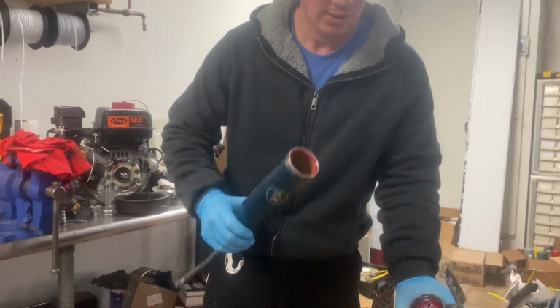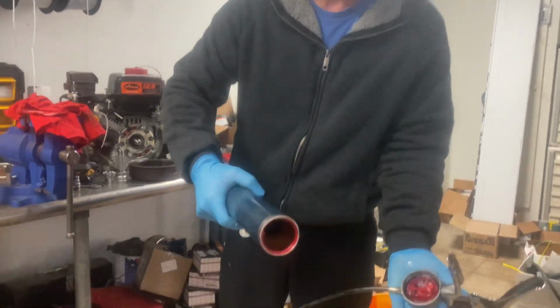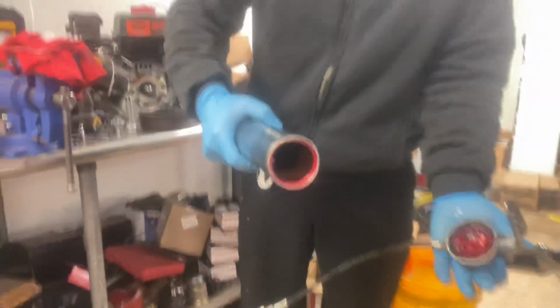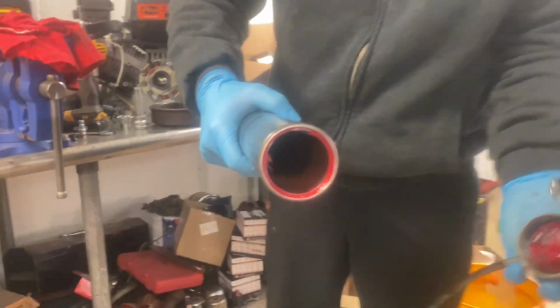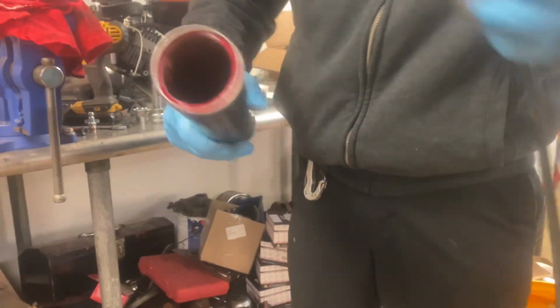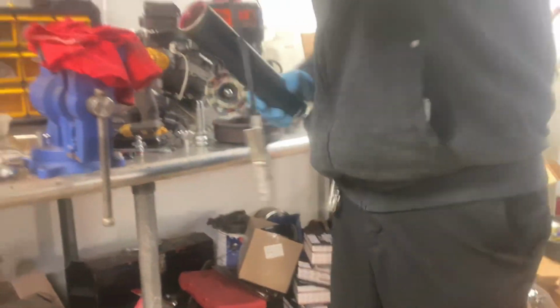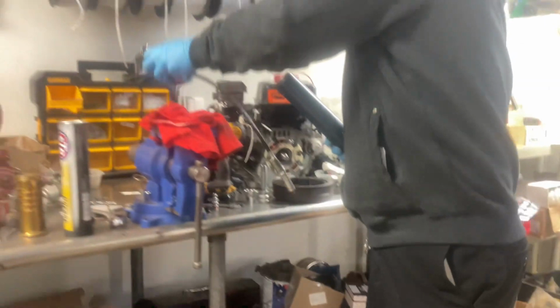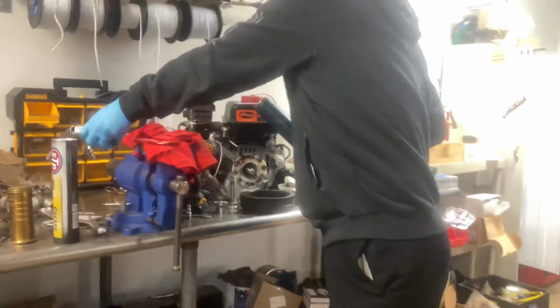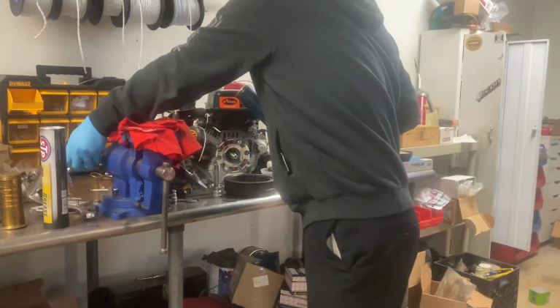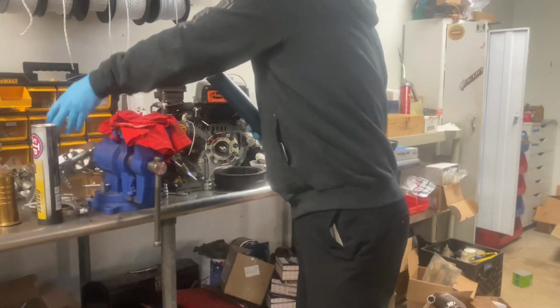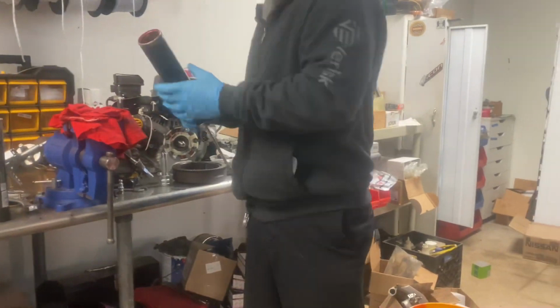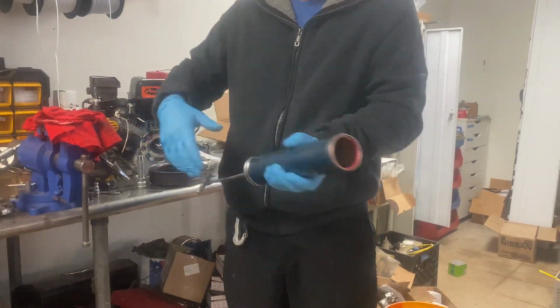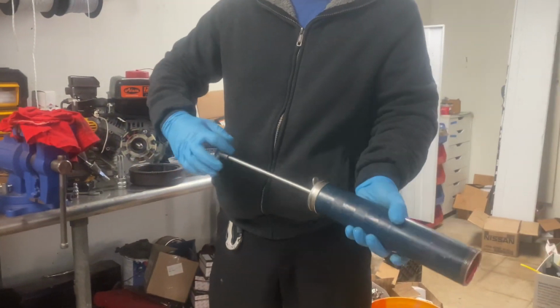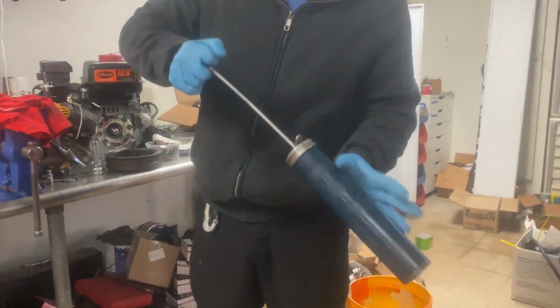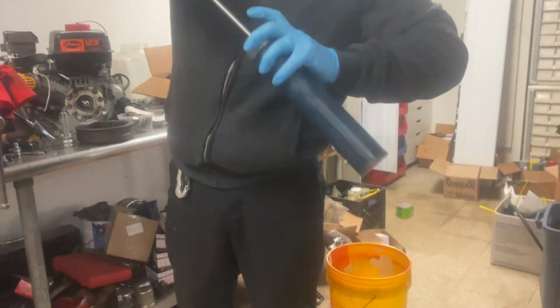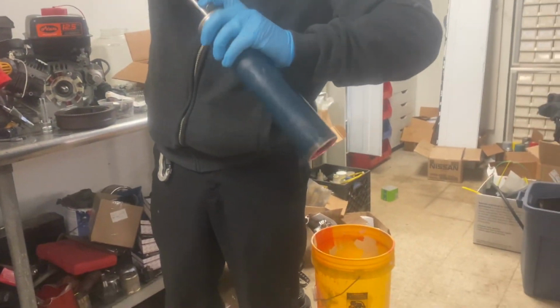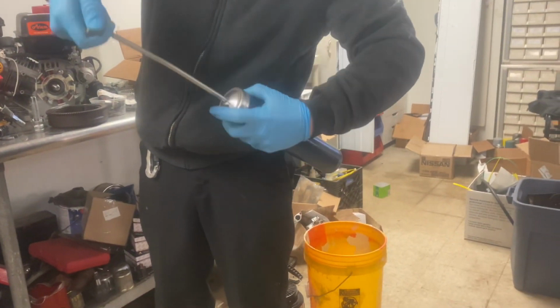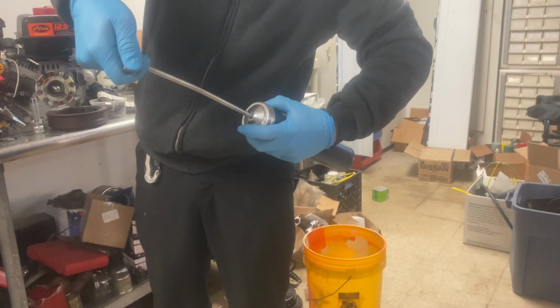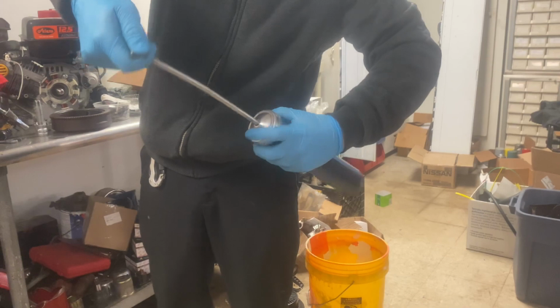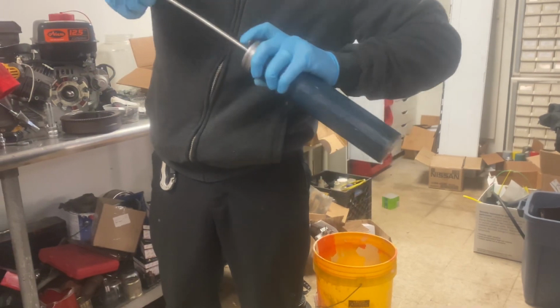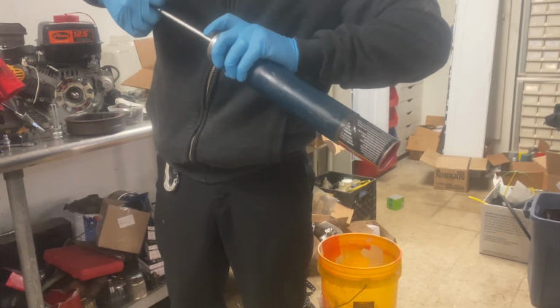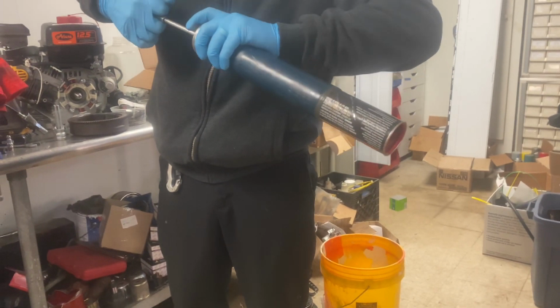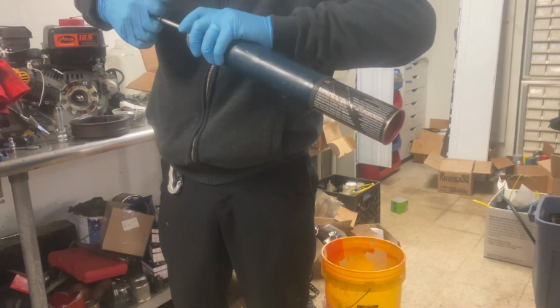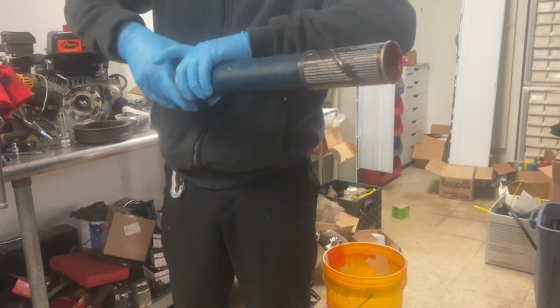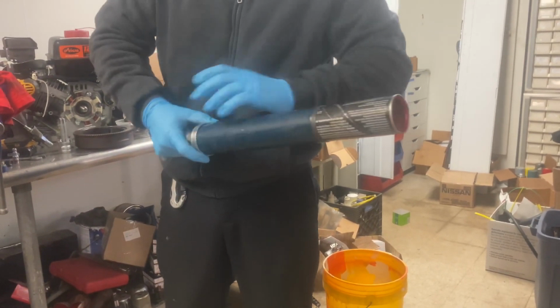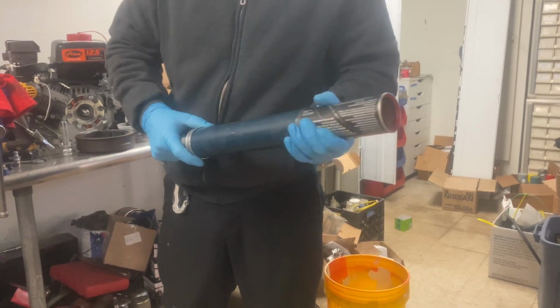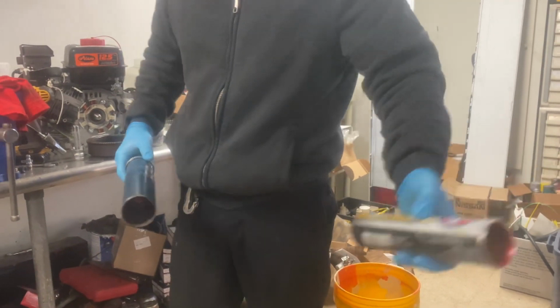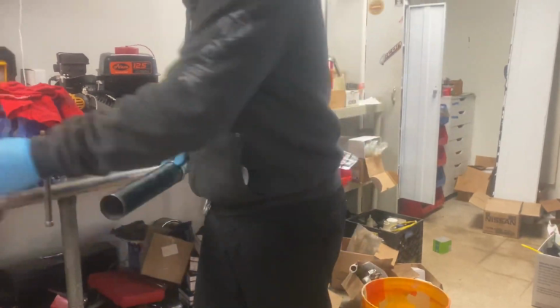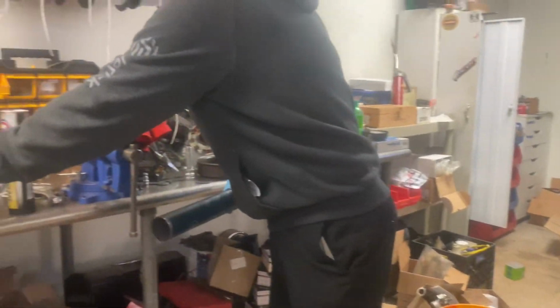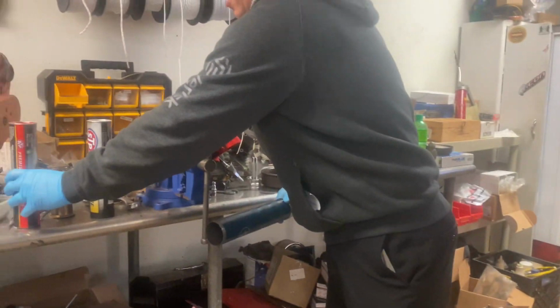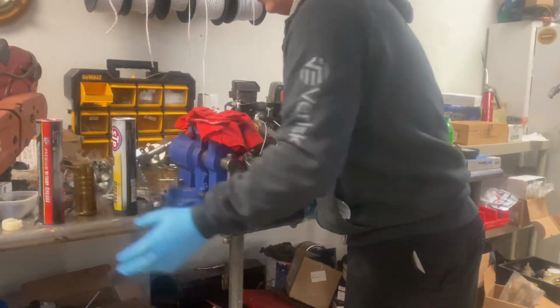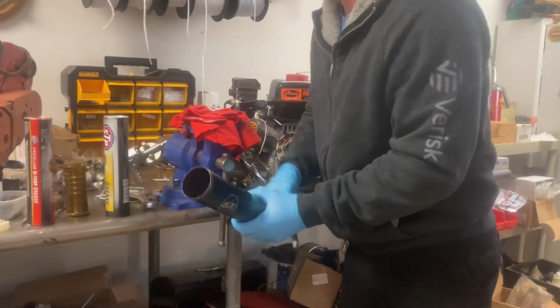So here we go, we've got an empty tube. What I'm going to do, carefully, because I don't like getting grease all over myself, I'm going to push this lock in and pull the old tube out. We take that and file it in the garbage.